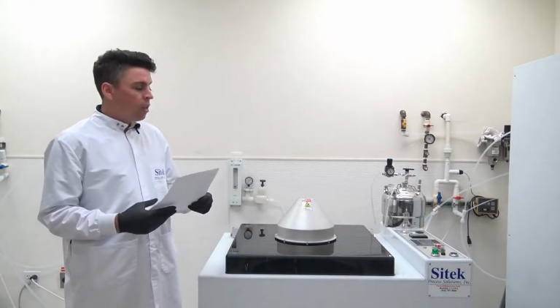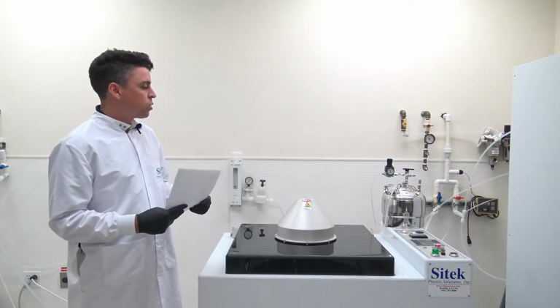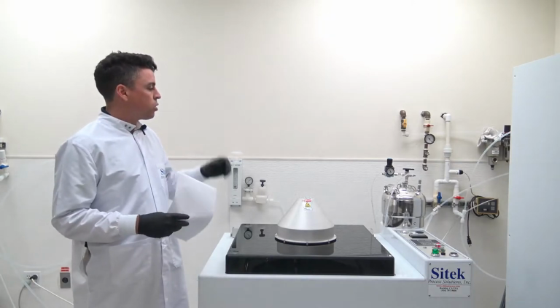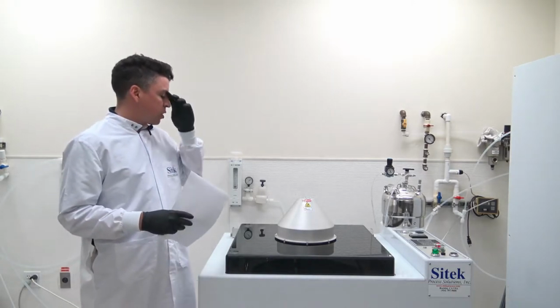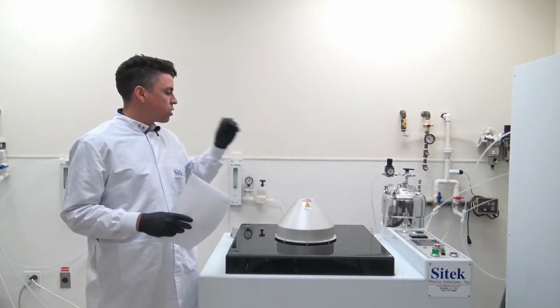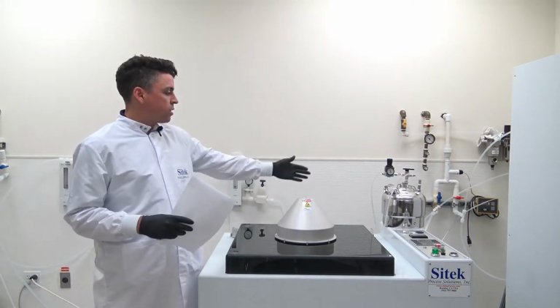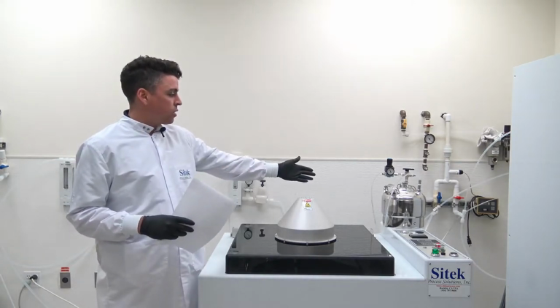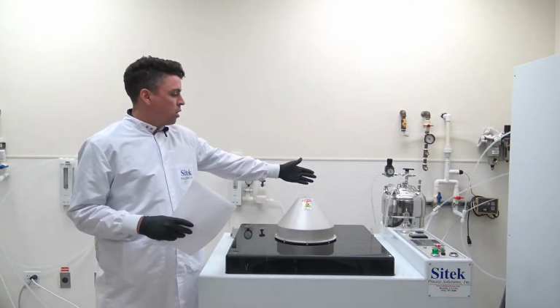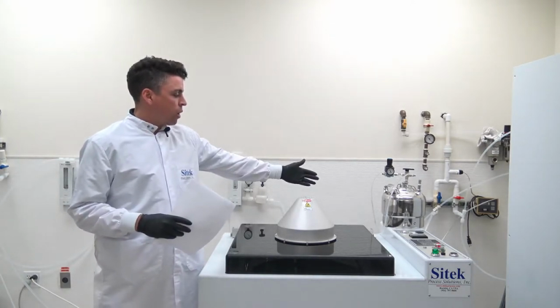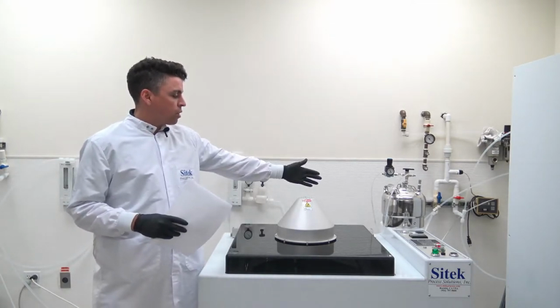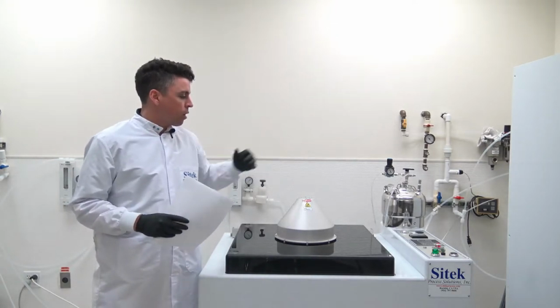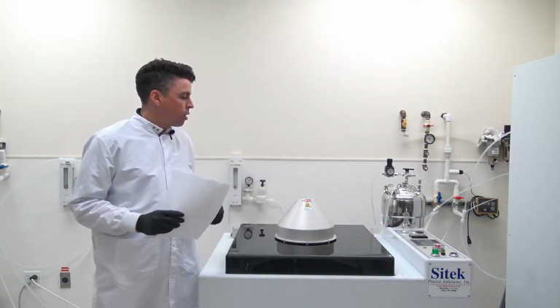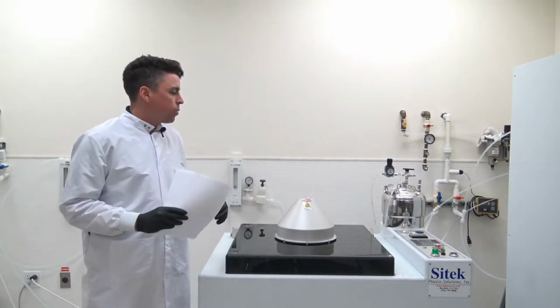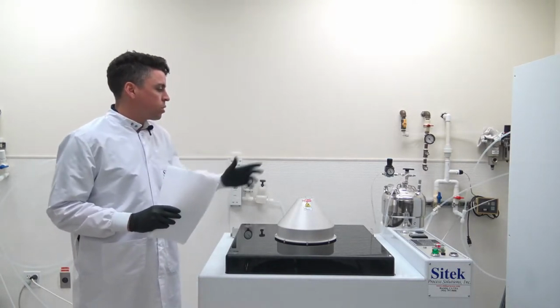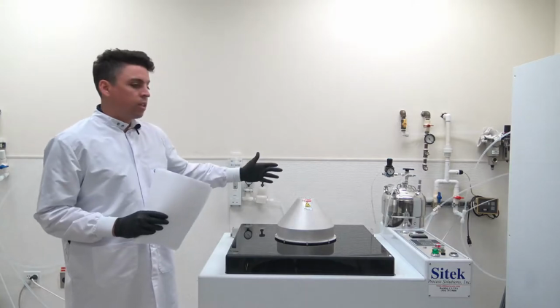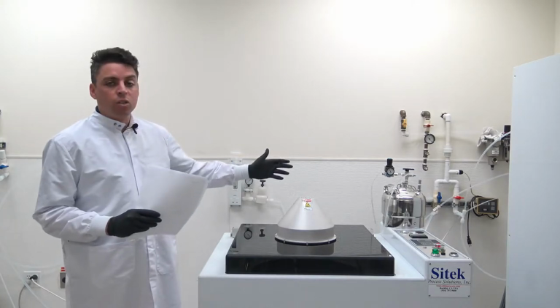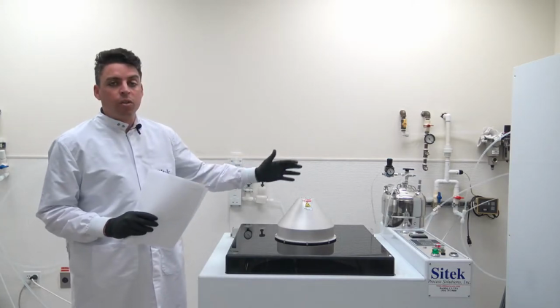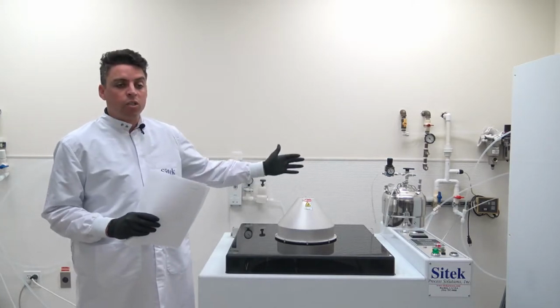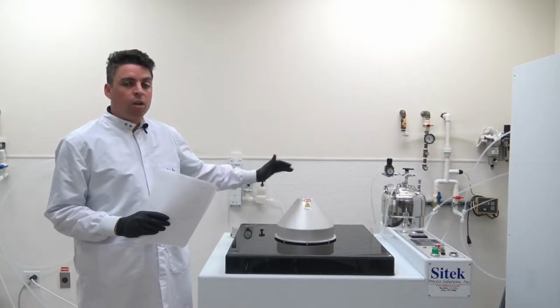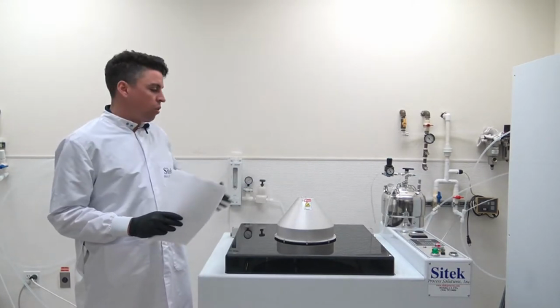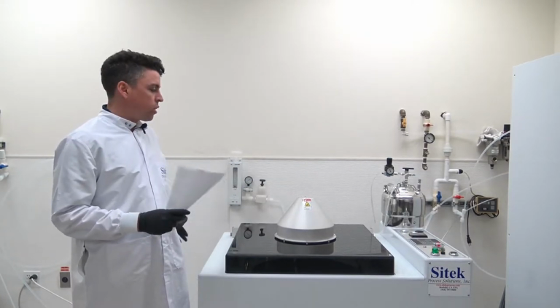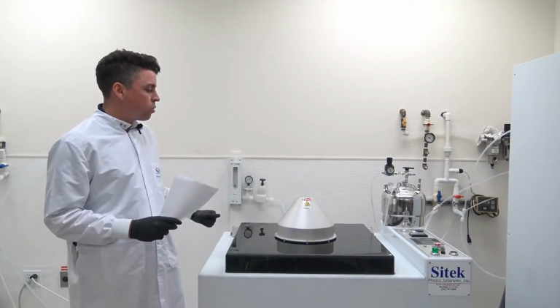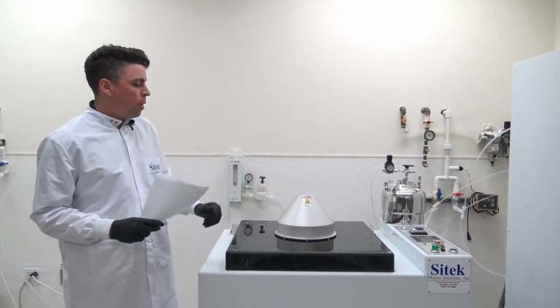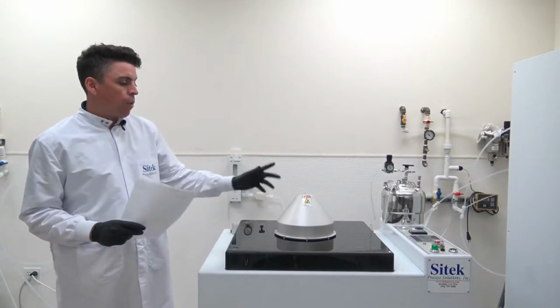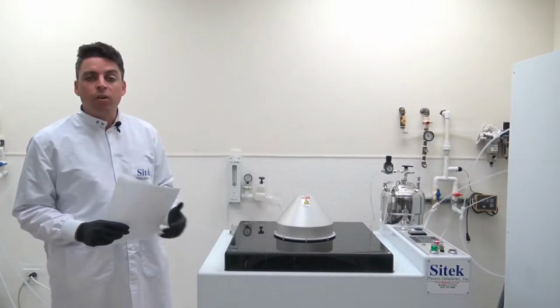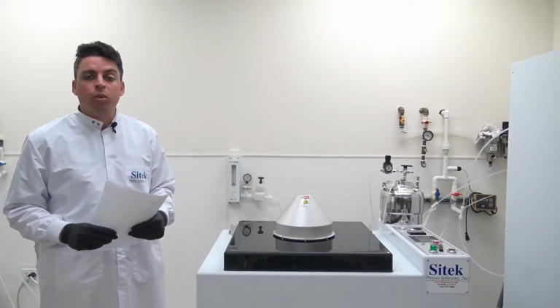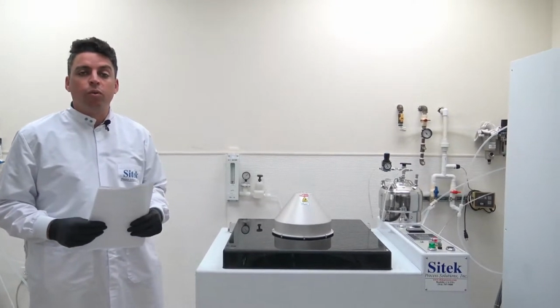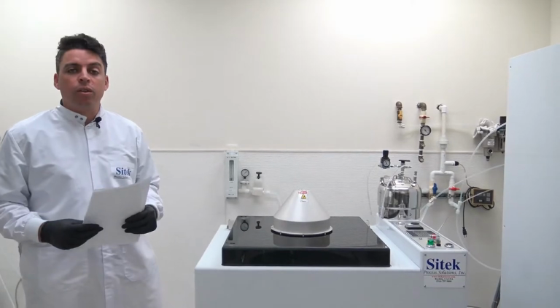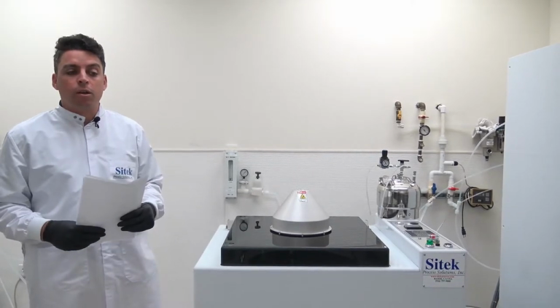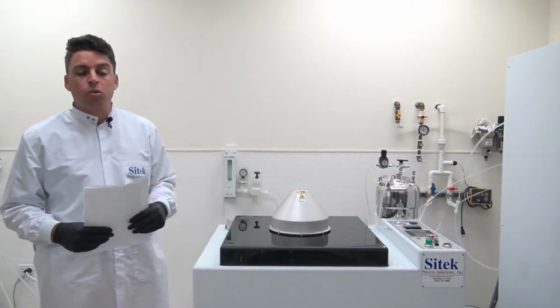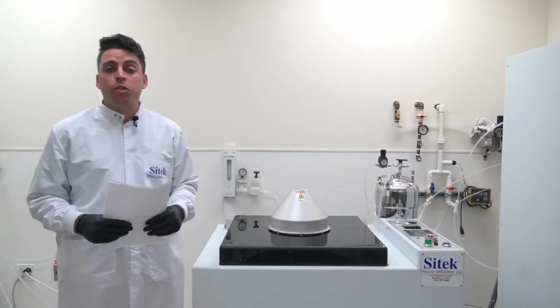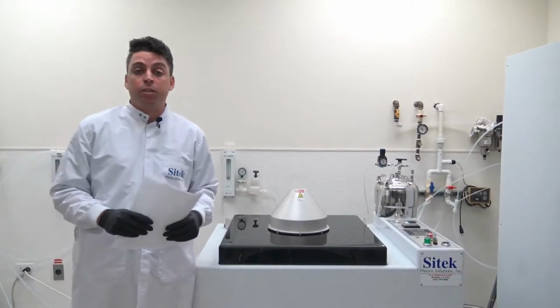This customer also purchased a surfactant canister, which we have on display right here. Typically the surfactant canister will be in the chase way or on the floor next to the tool, but we have it on display for source inspection purposes.